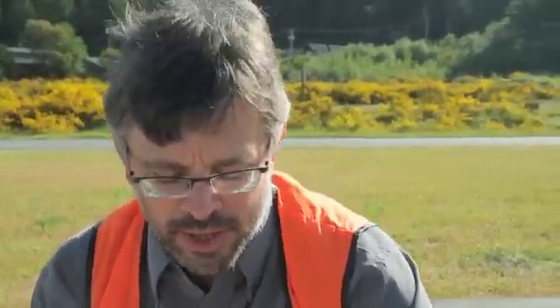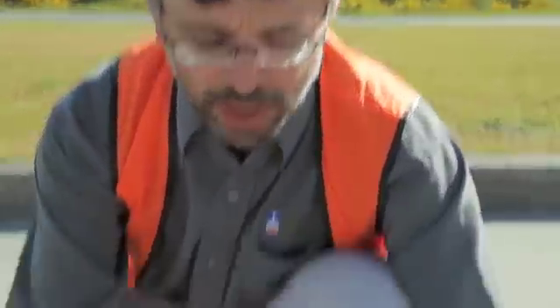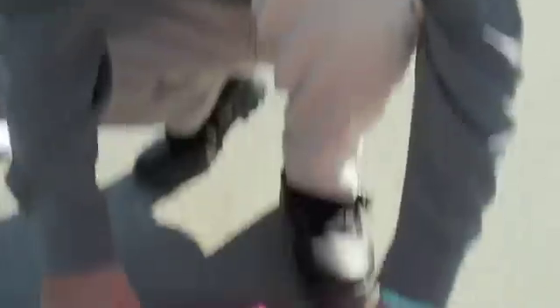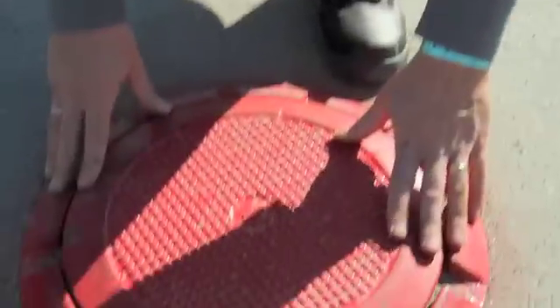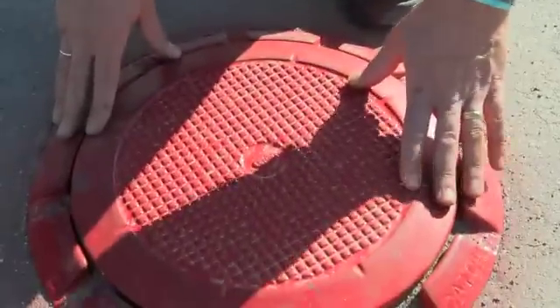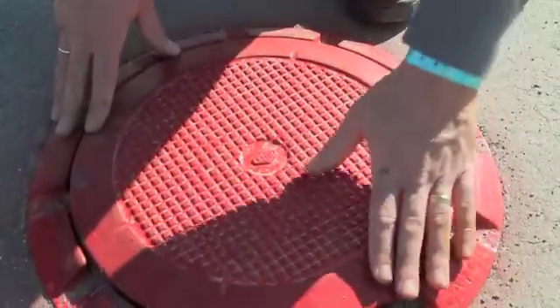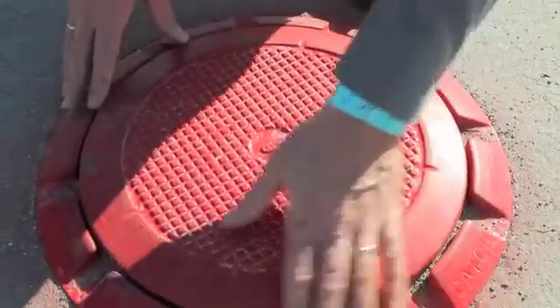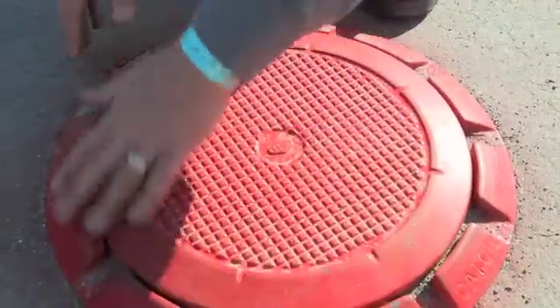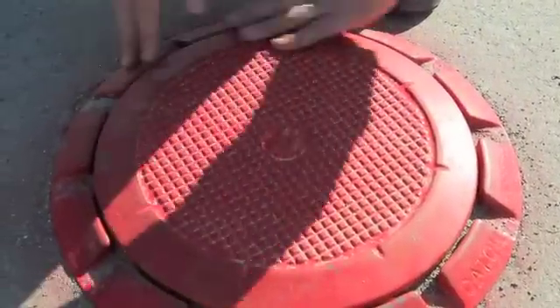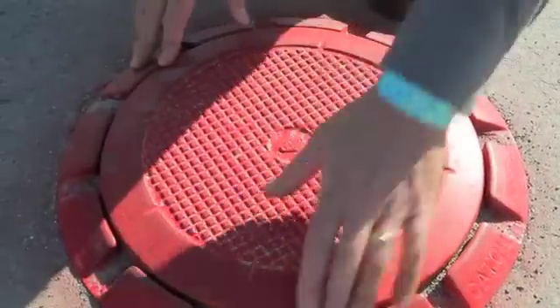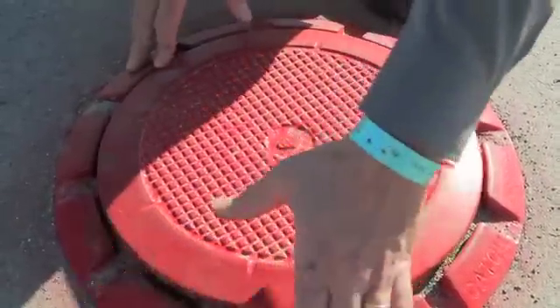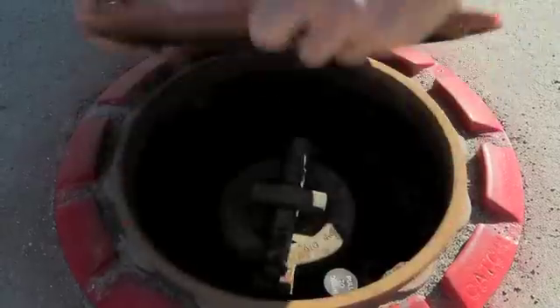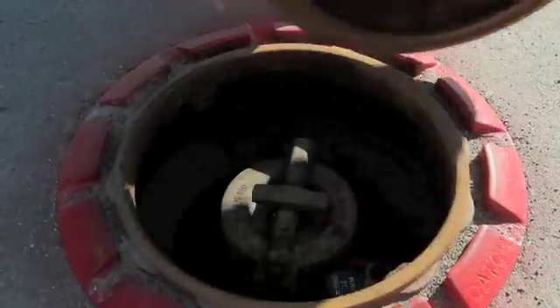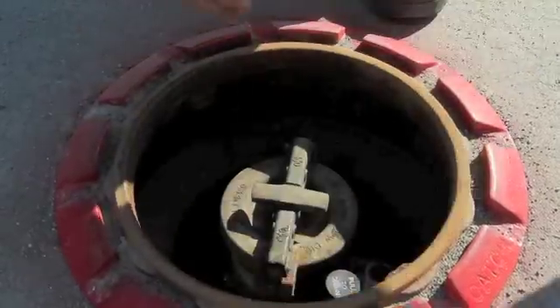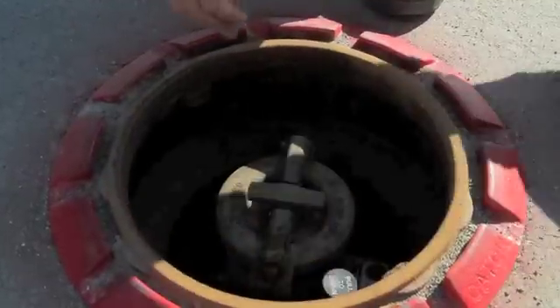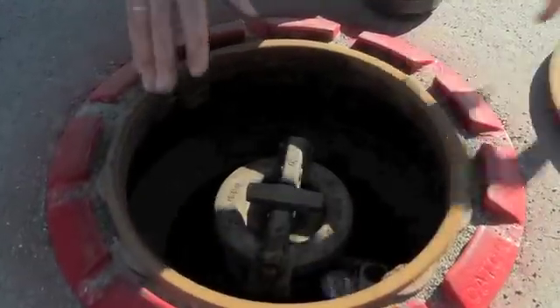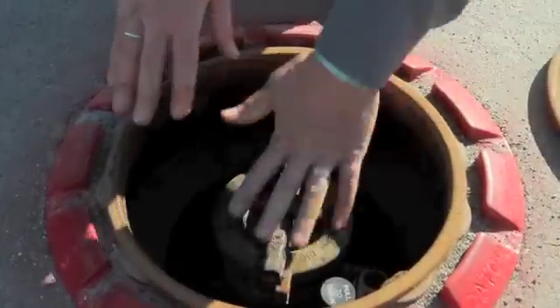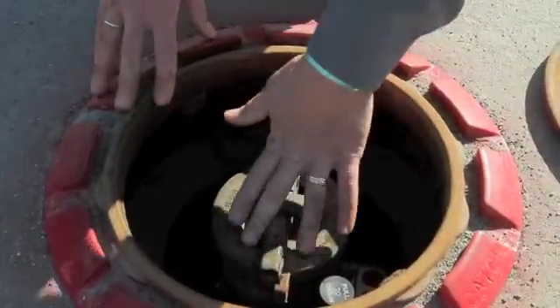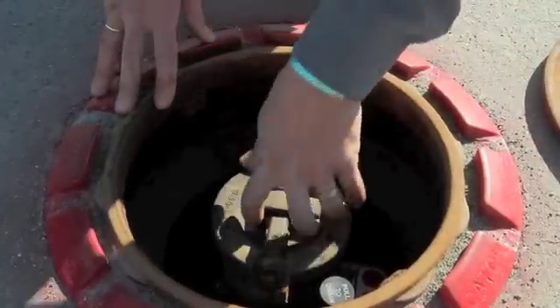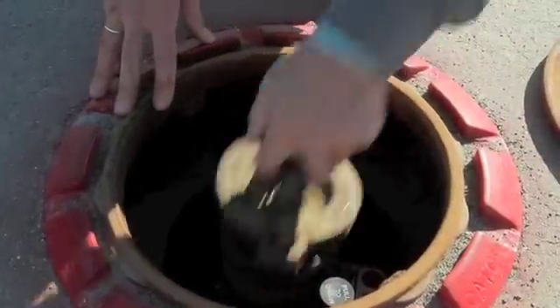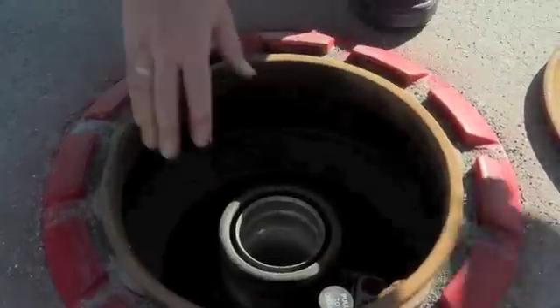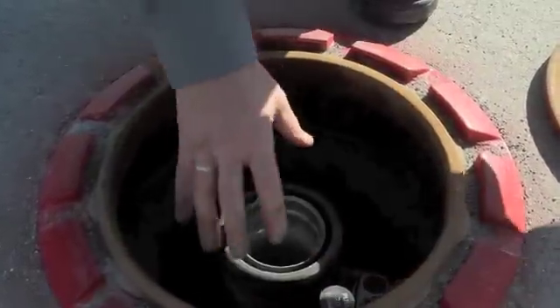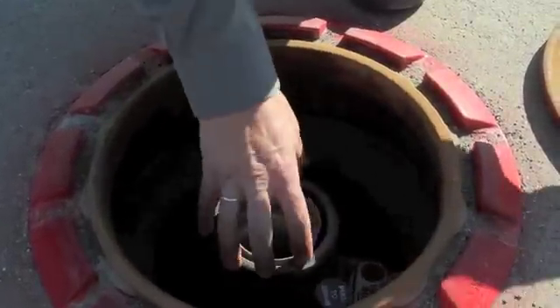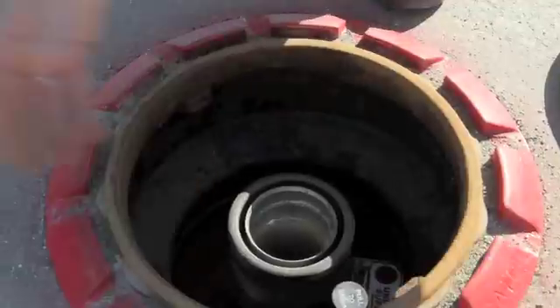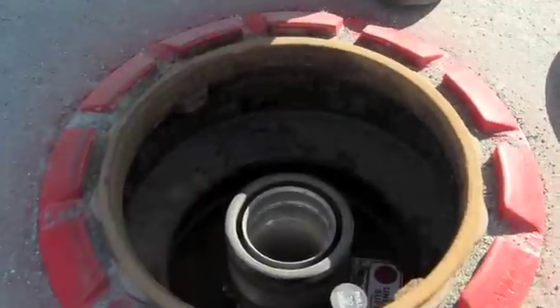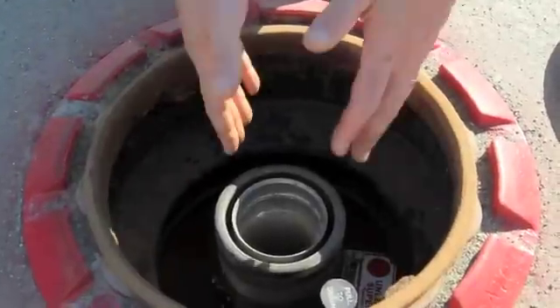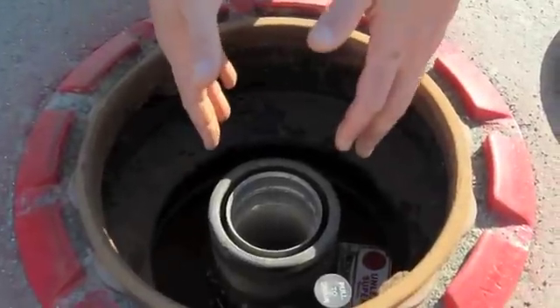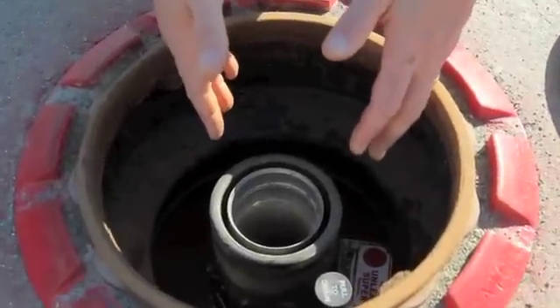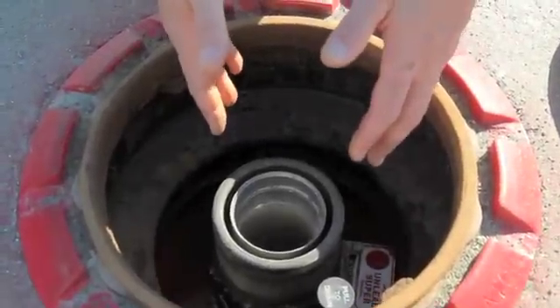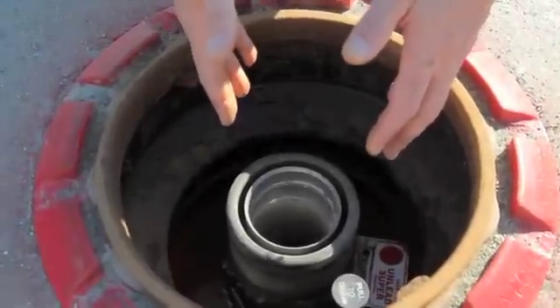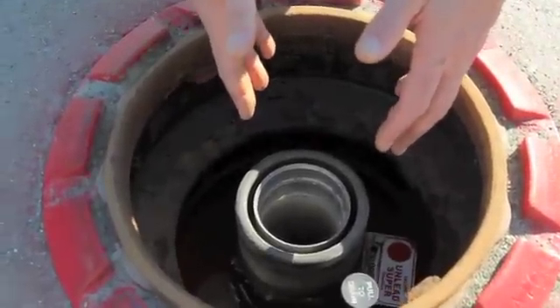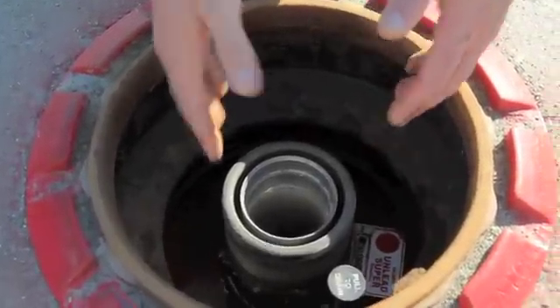A spill bucket is a device that's found around the fill opening. This is a fill opening cover. Pull back the cover and you'll notice a cap here, and this tube here allows fuel to be deposited into the underground storage tank at a delivery.